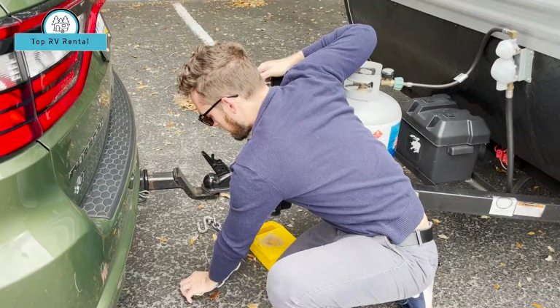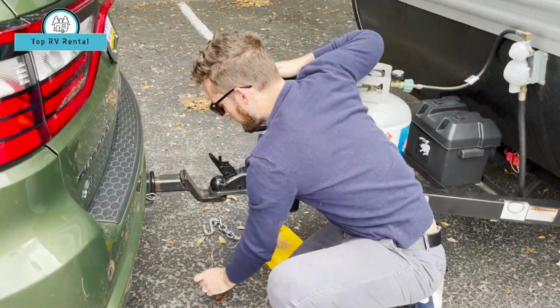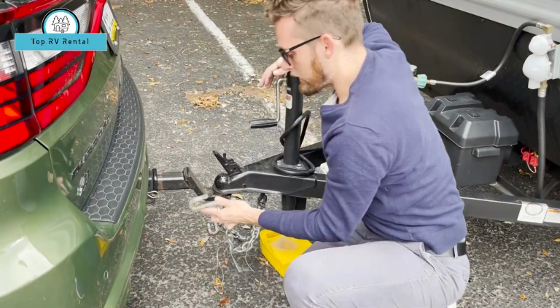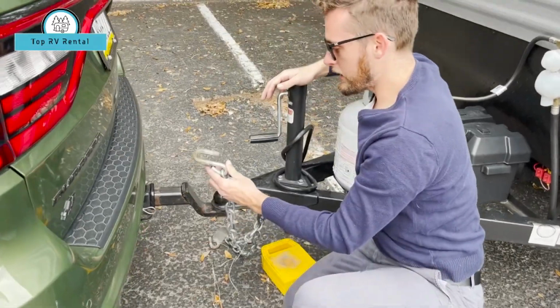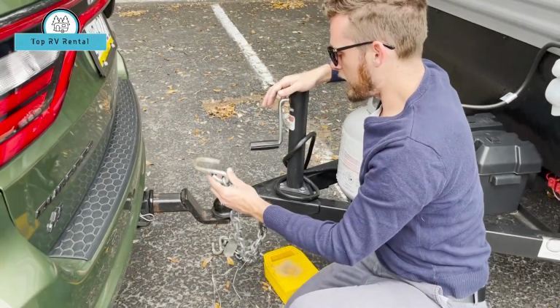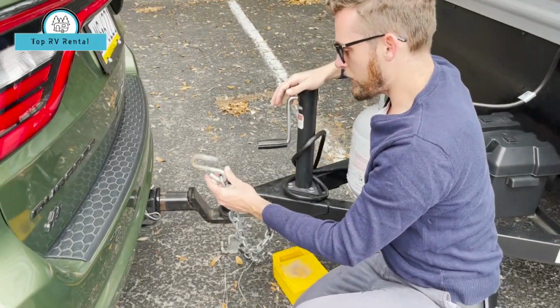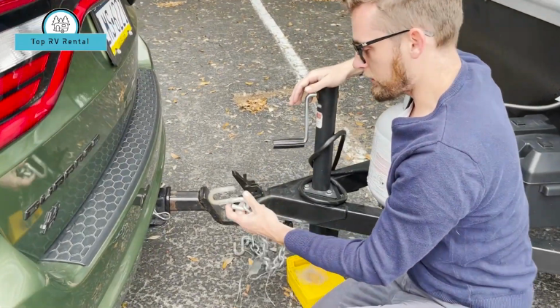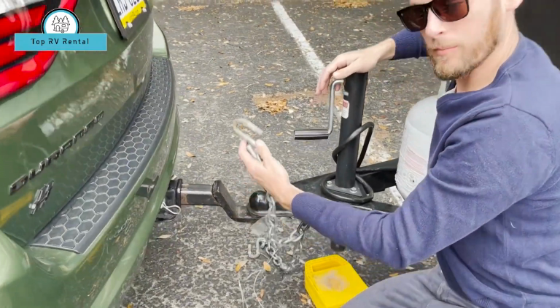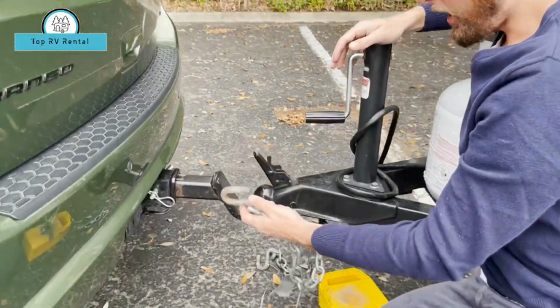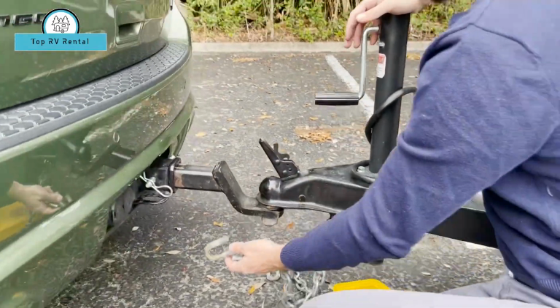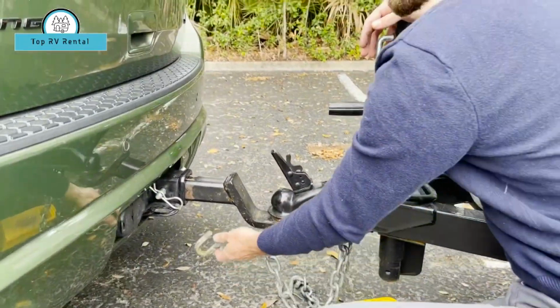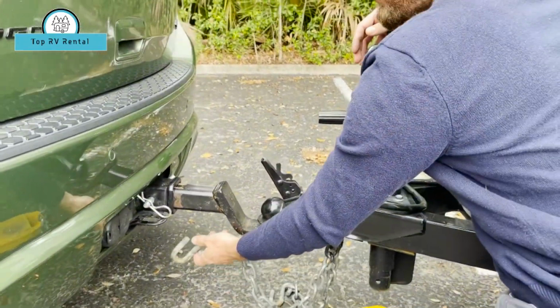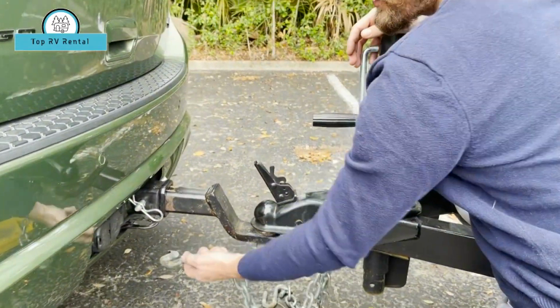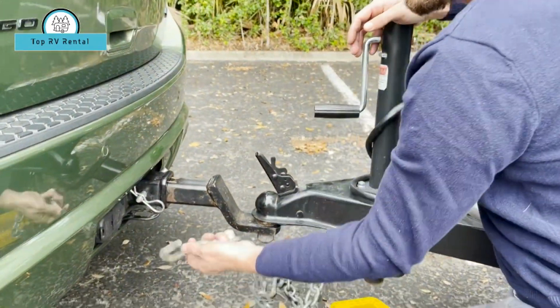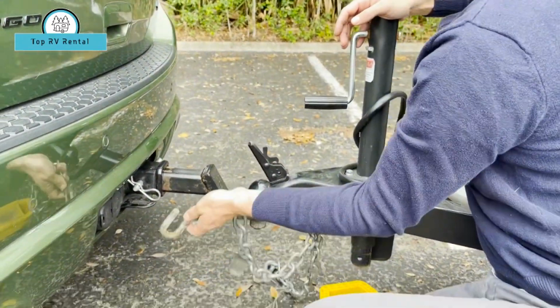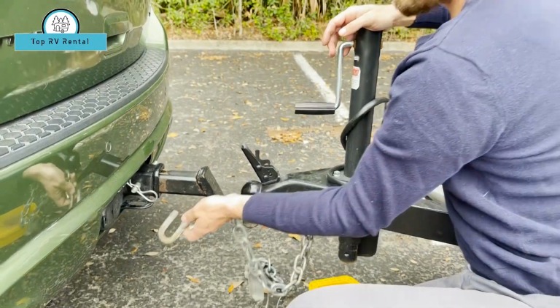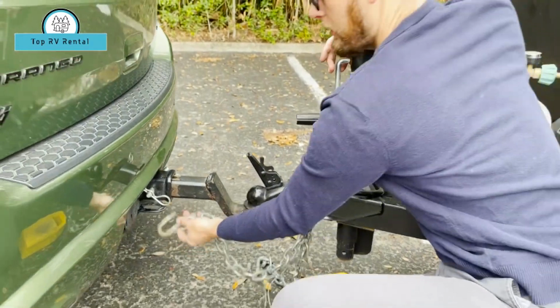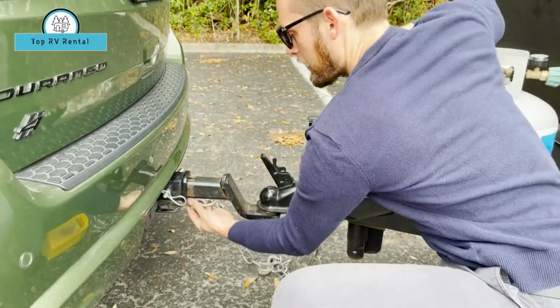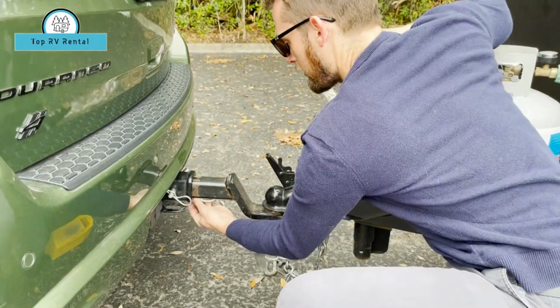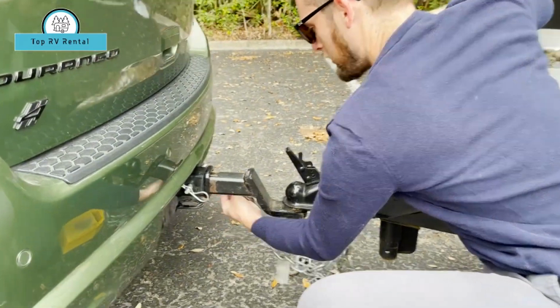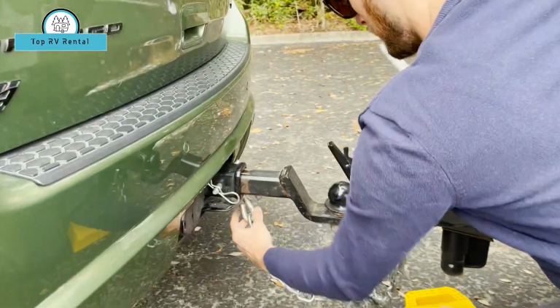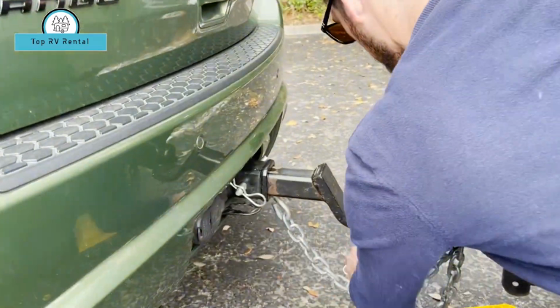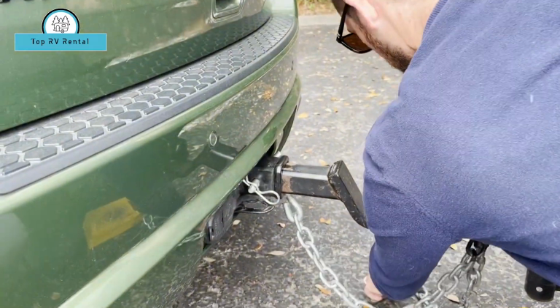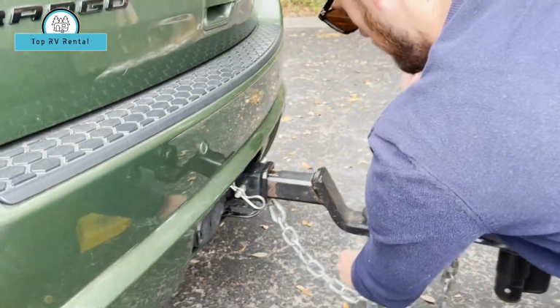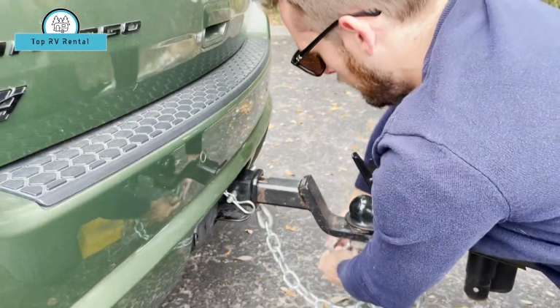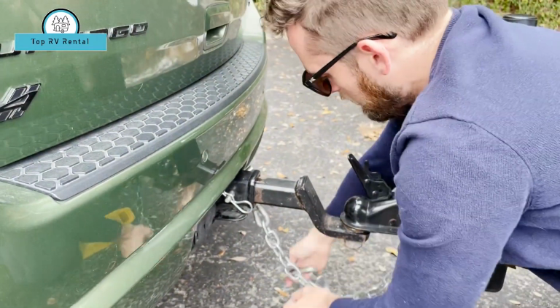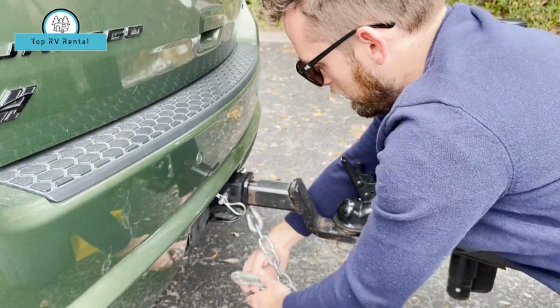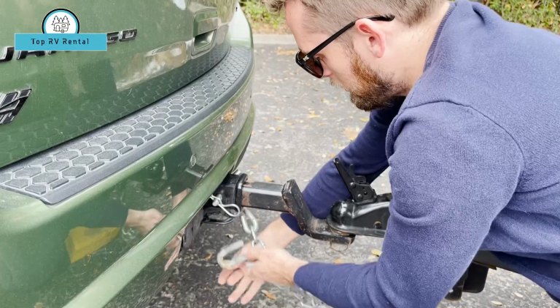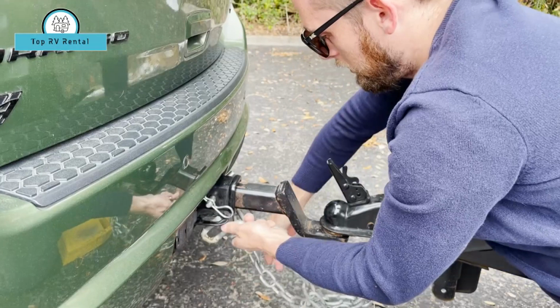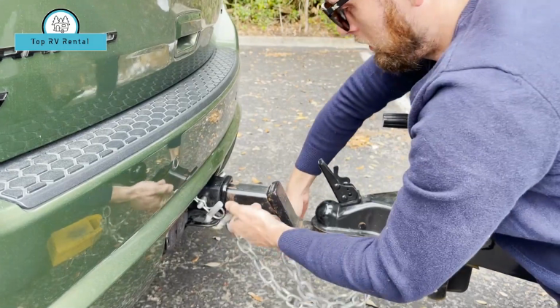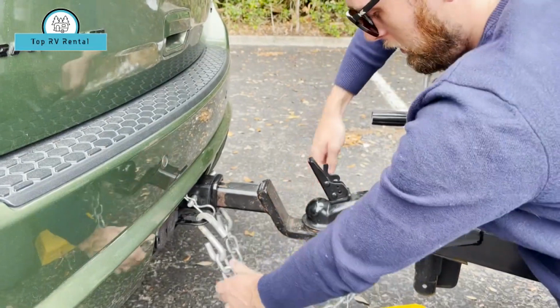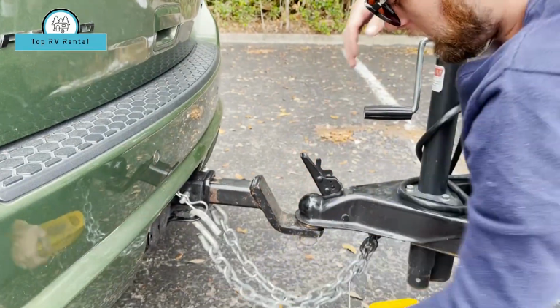Take these chains and be sure to place them underneath on the reverse, with the hook up like so. Go under like so.